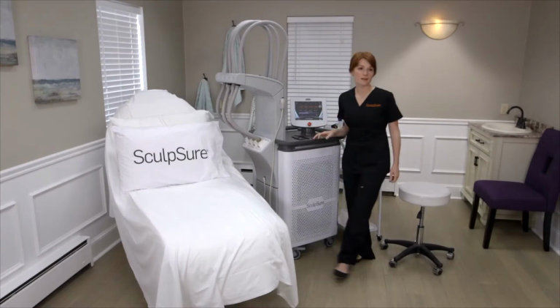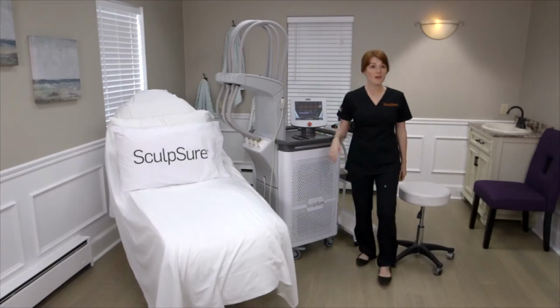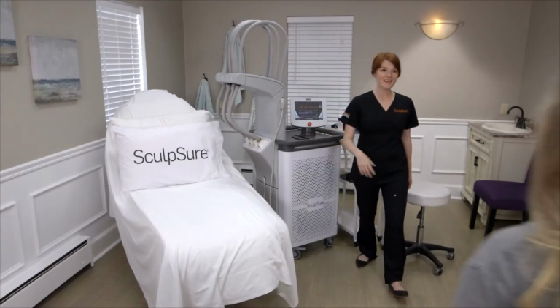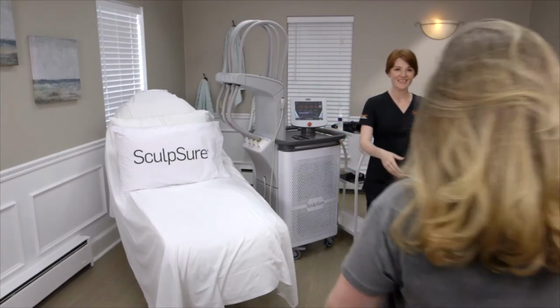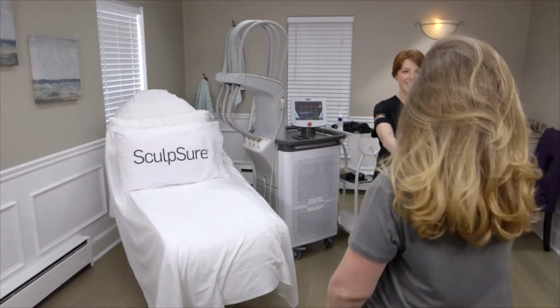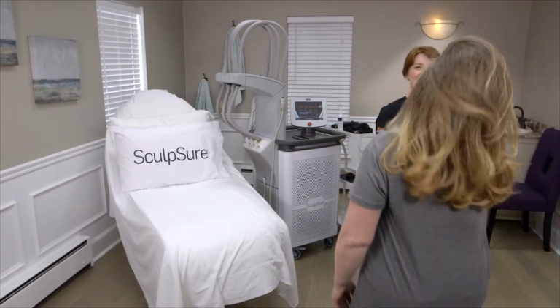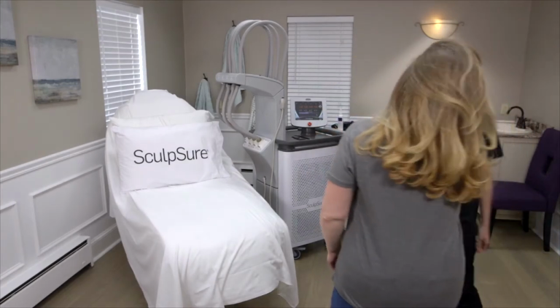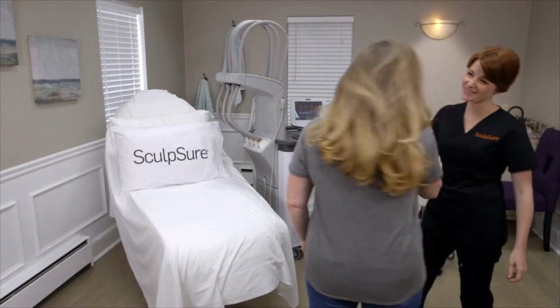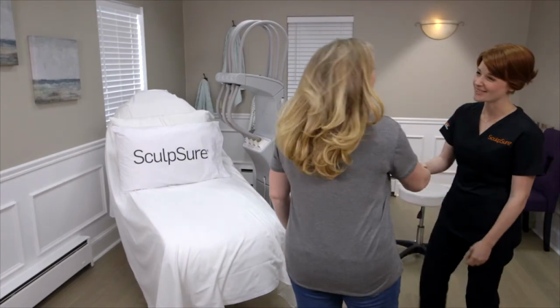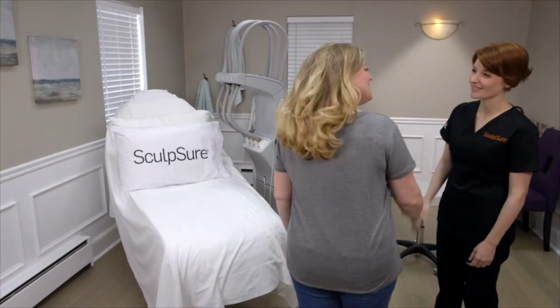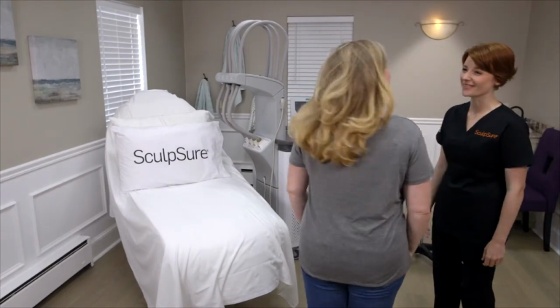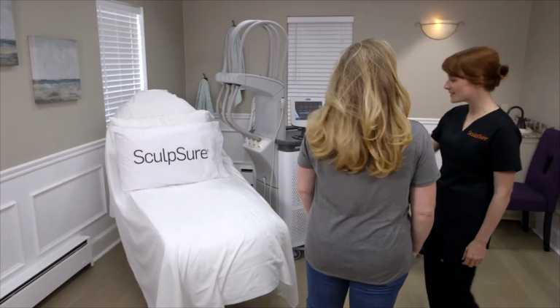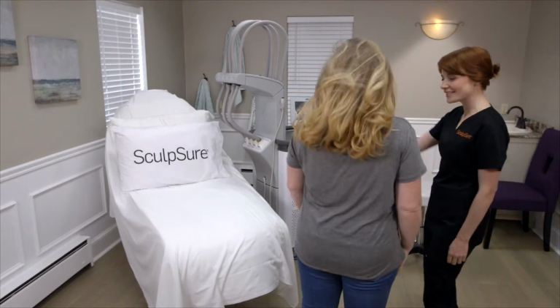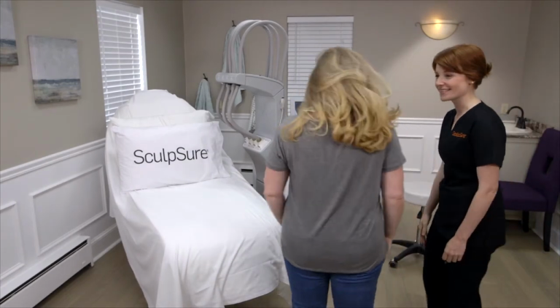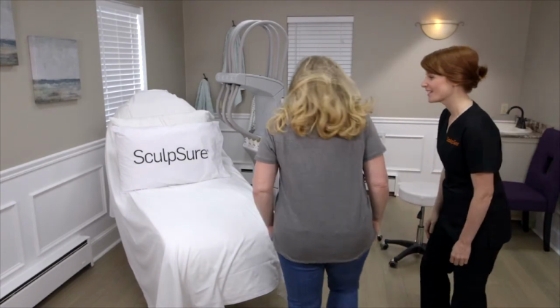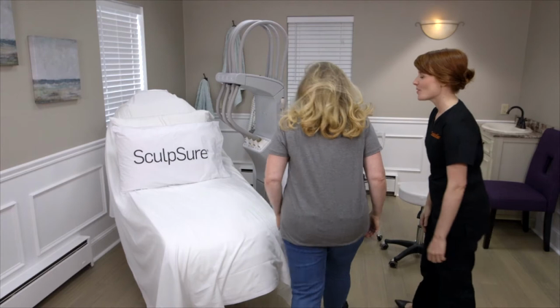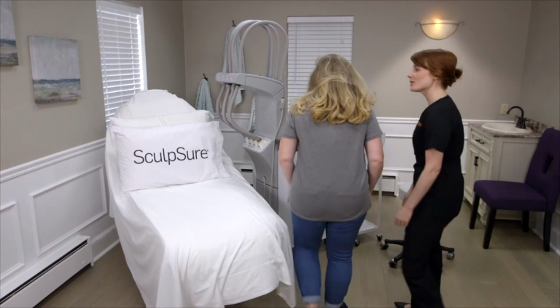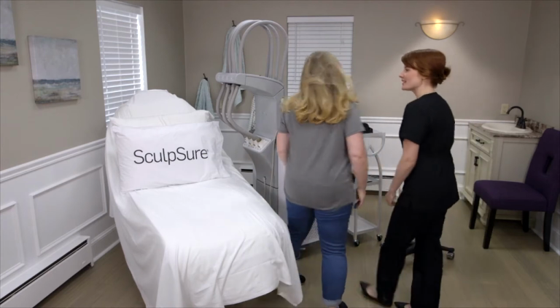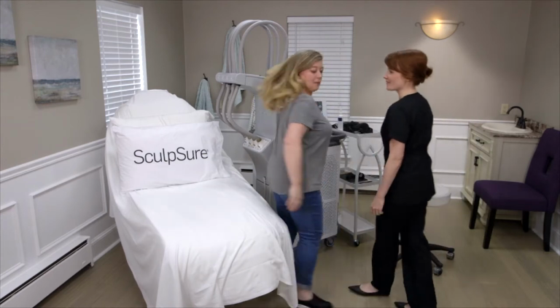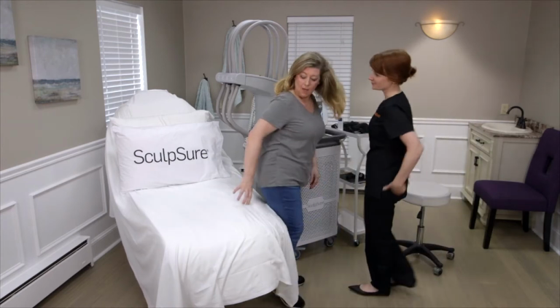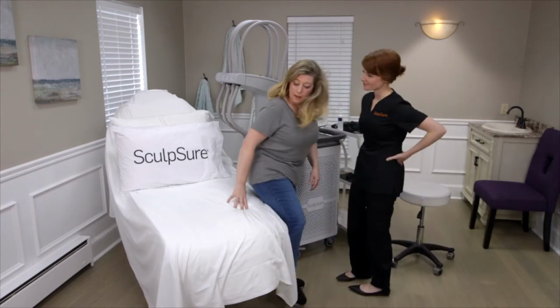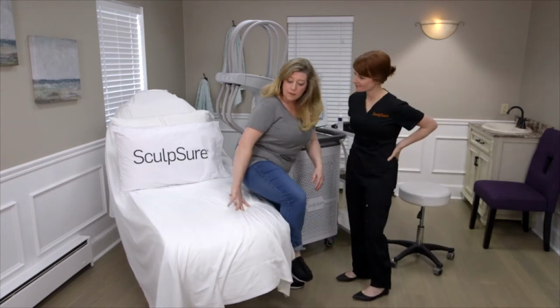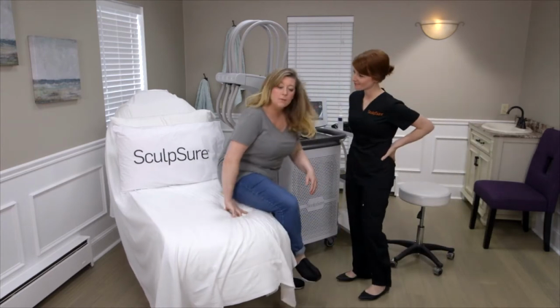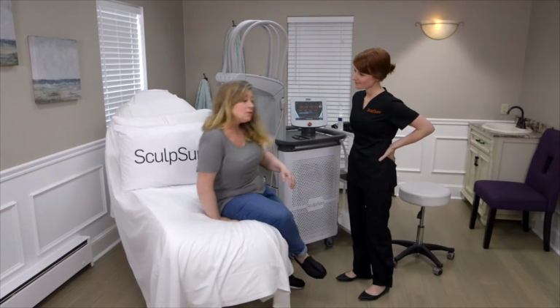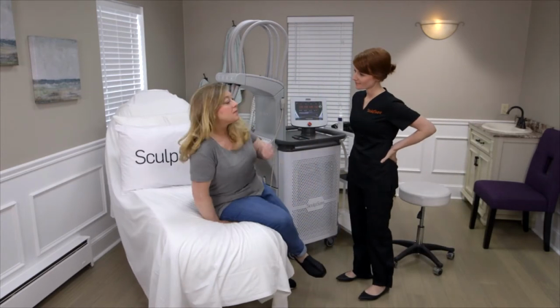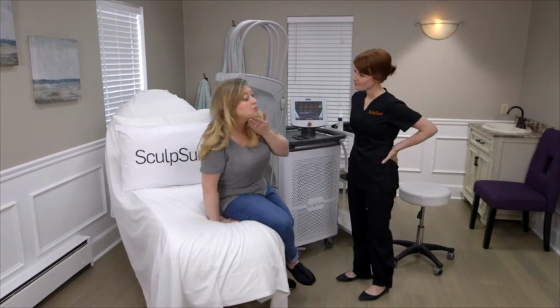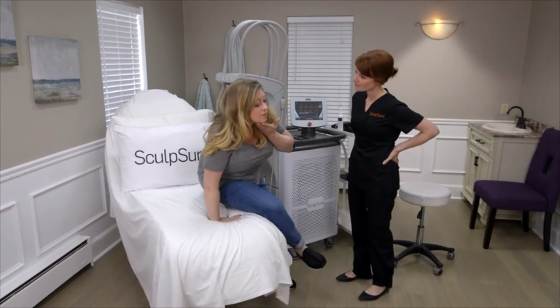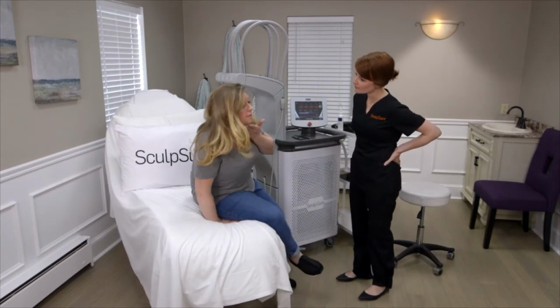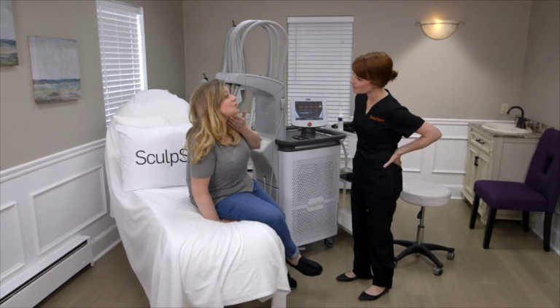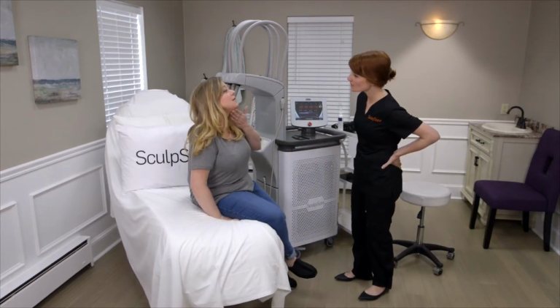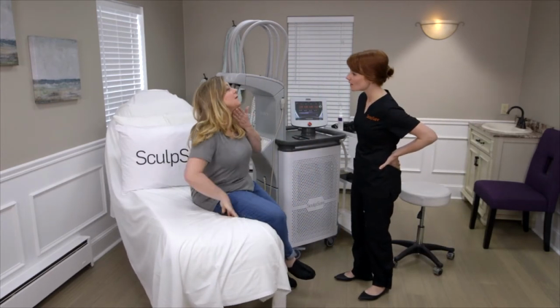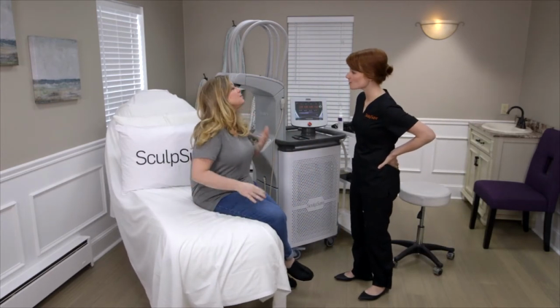Prior to treatment, you and your treatment provider will discuss the area of concern and will develop a treat-to-complete plan to help you achieve your desired results.